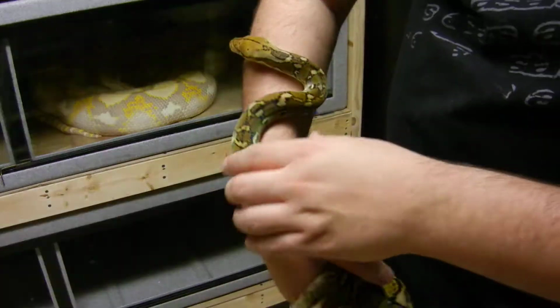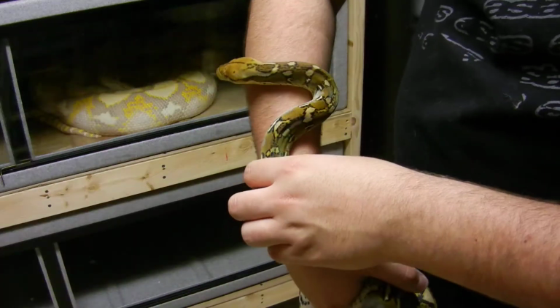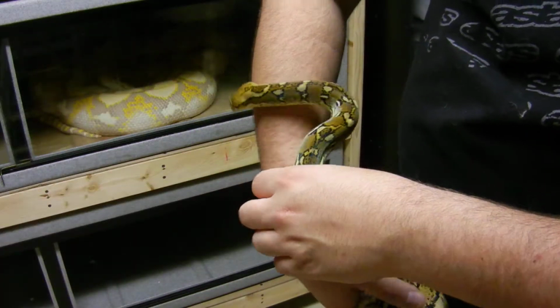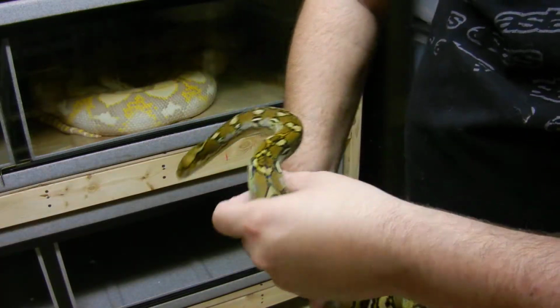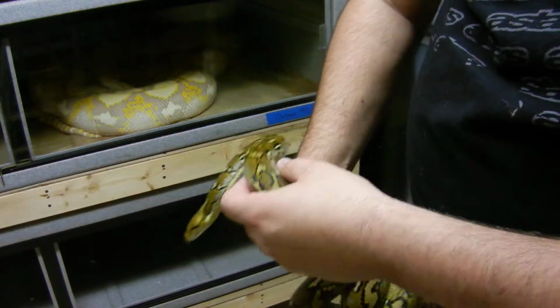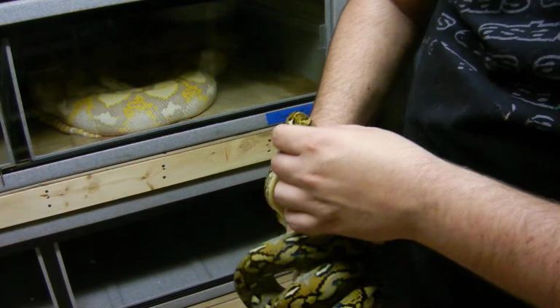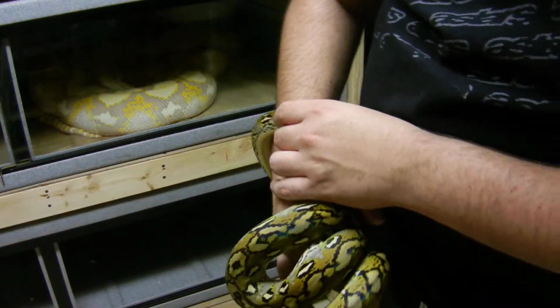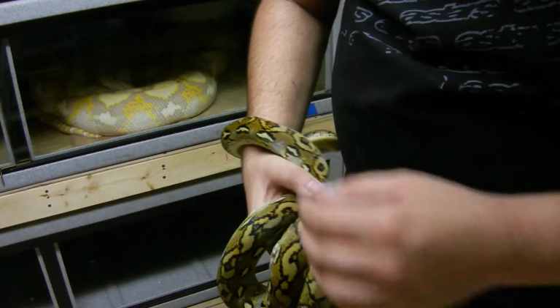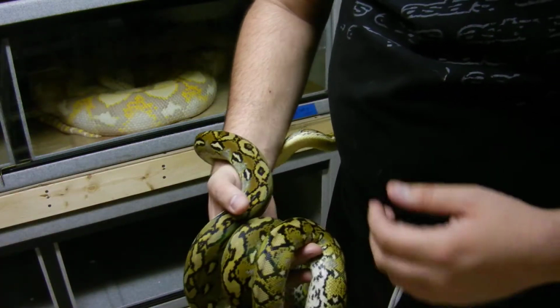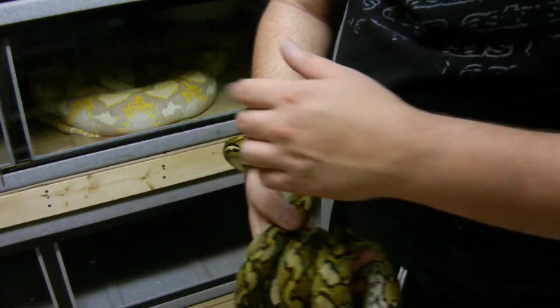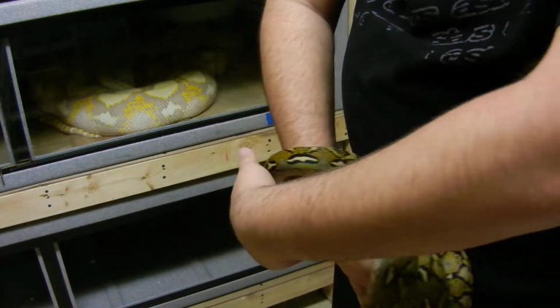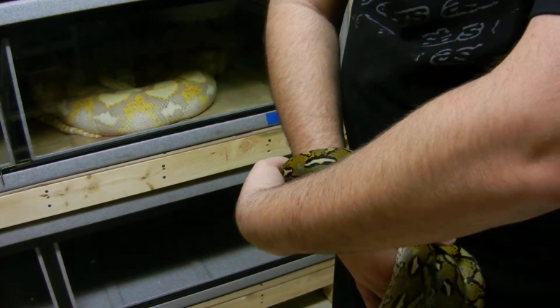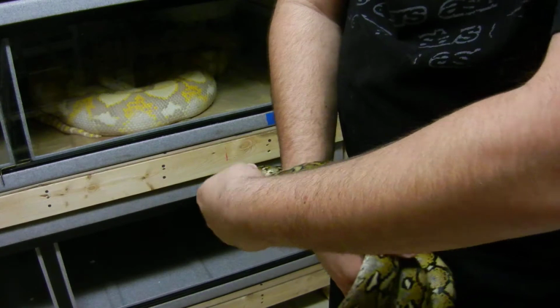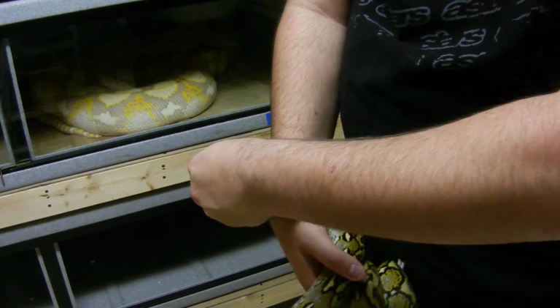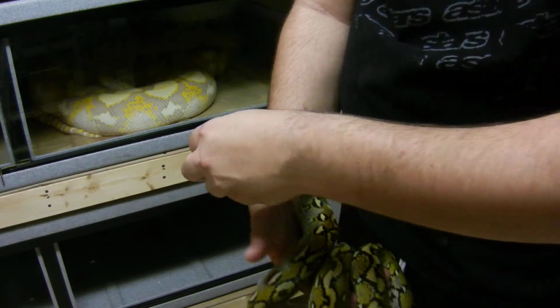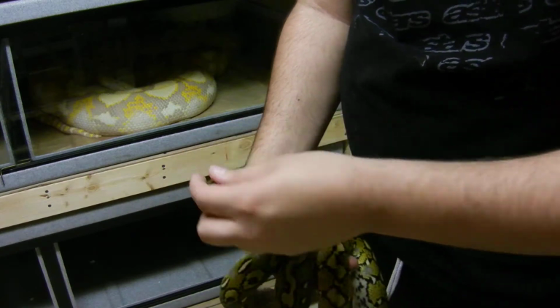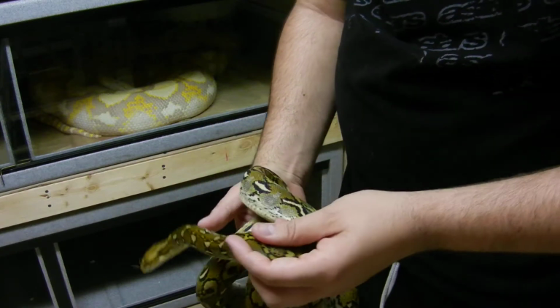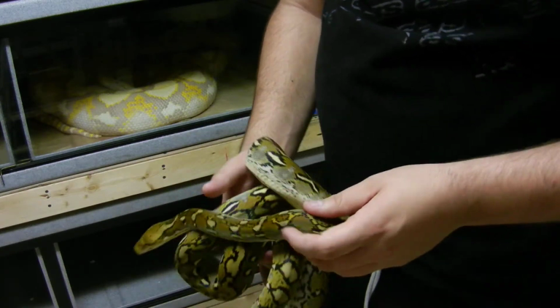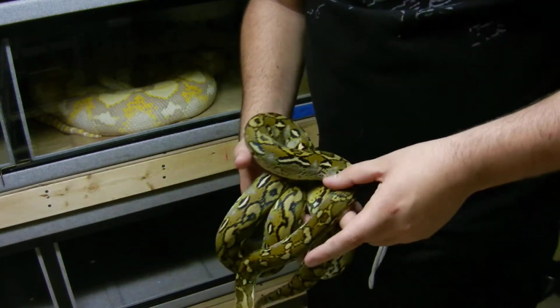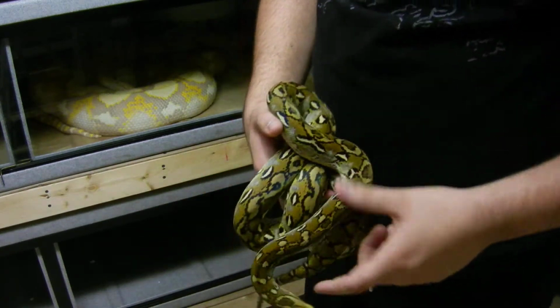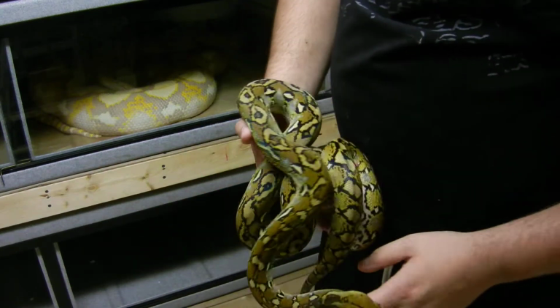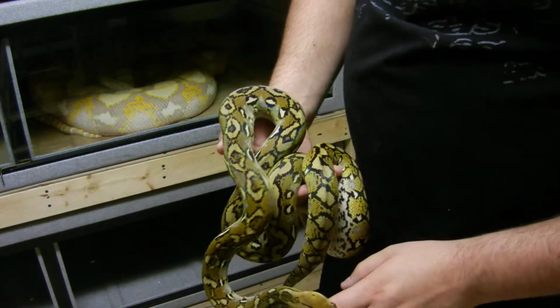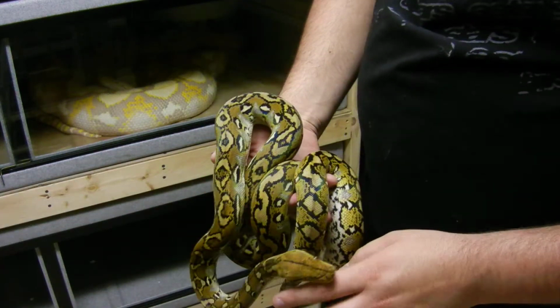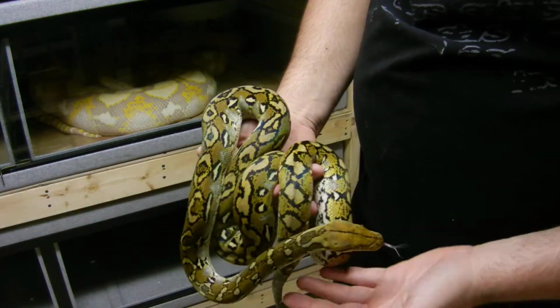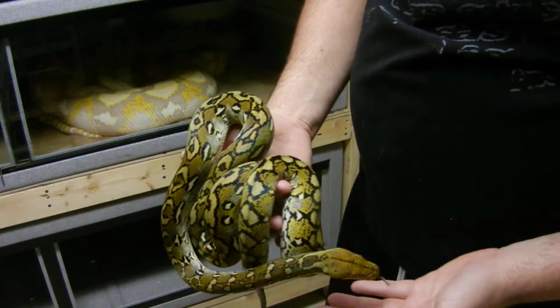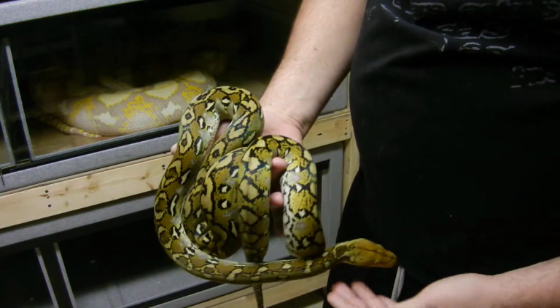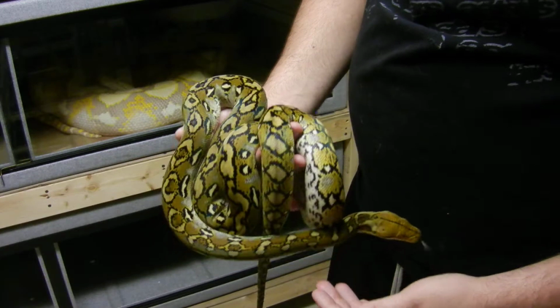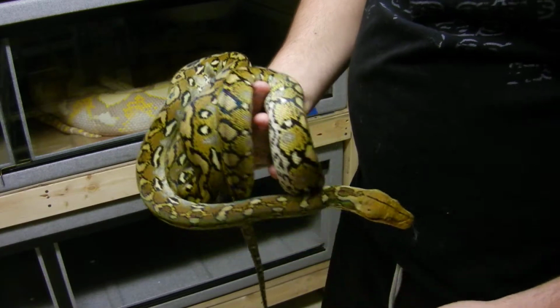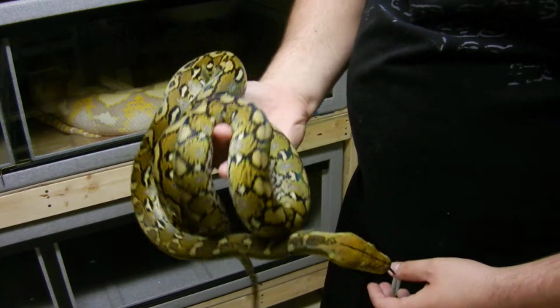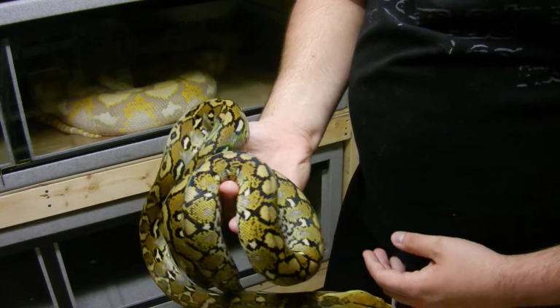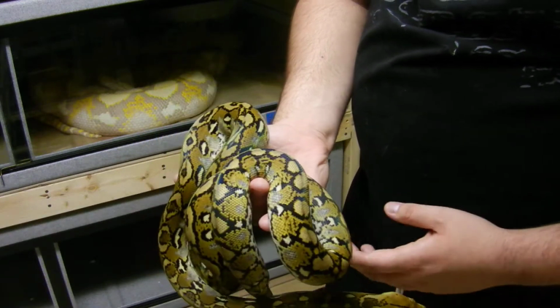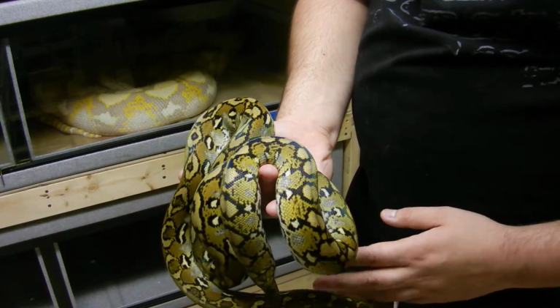I wanted to do another video for you. I don't think I ever did a video of this guy. This is my captive-born male Sulawesi Reticulated Python.